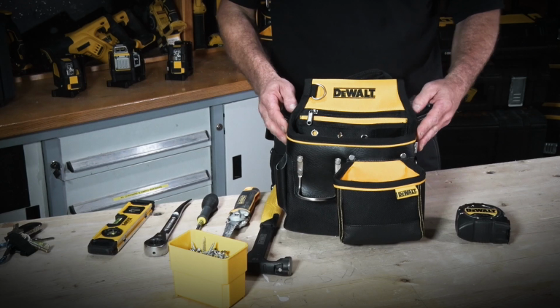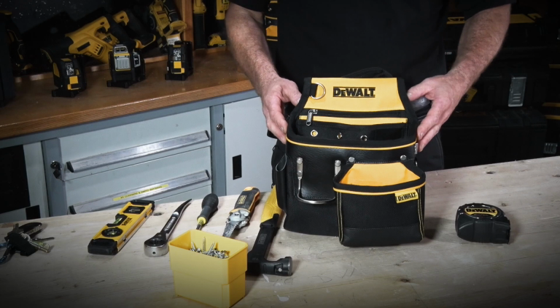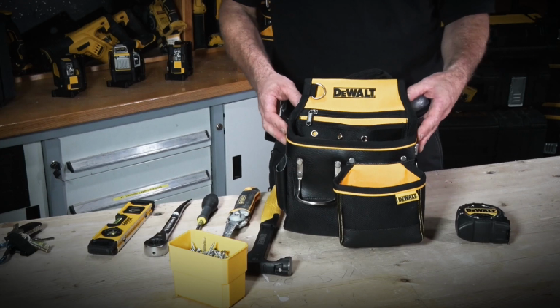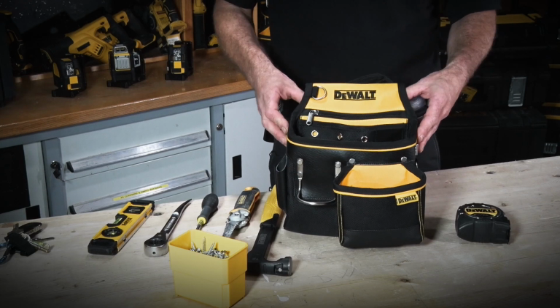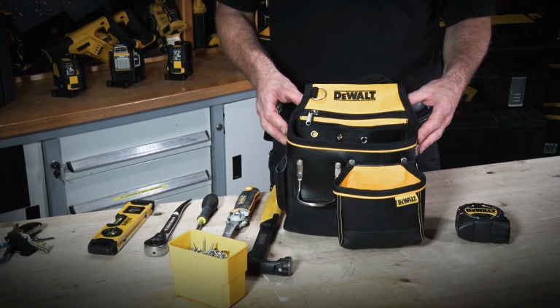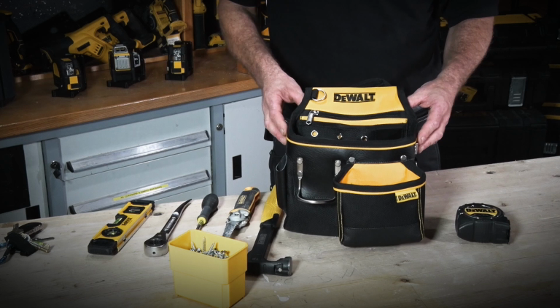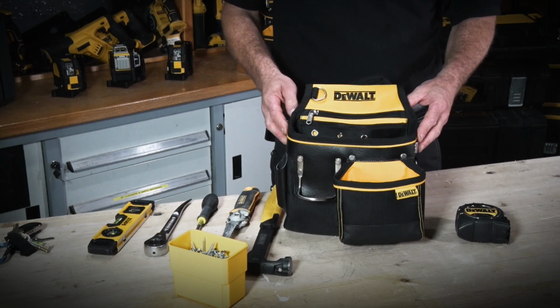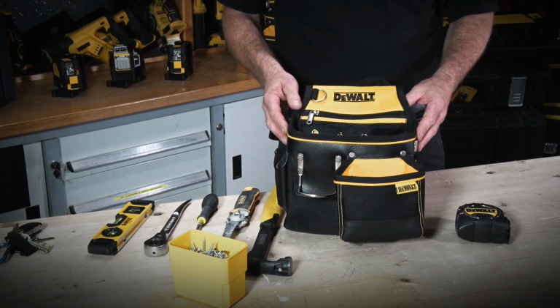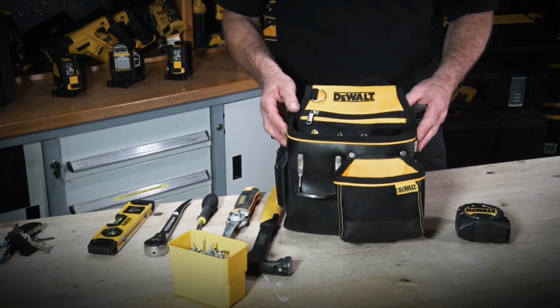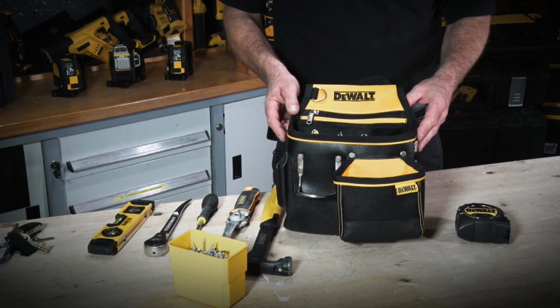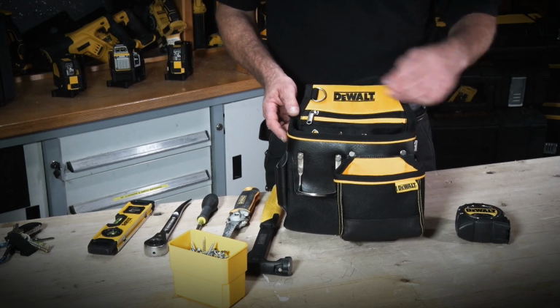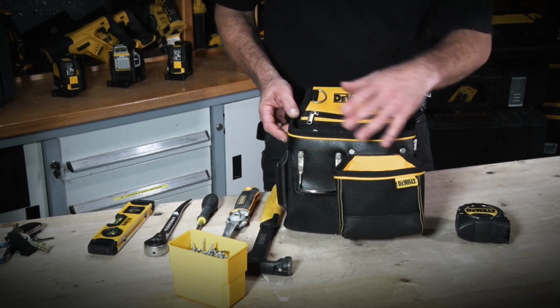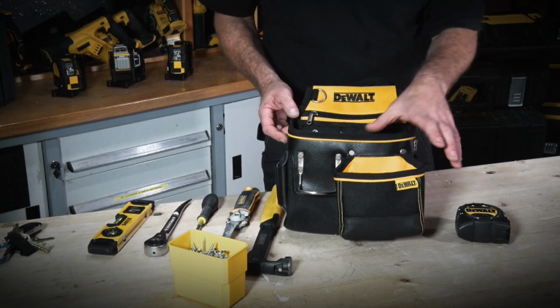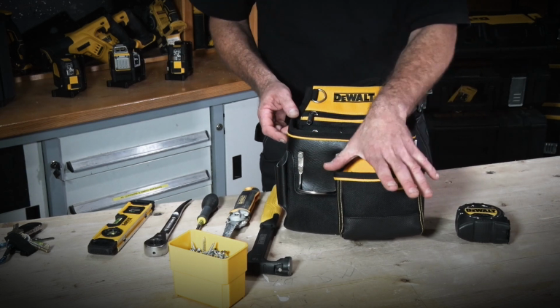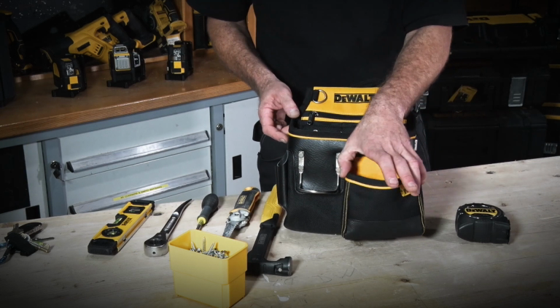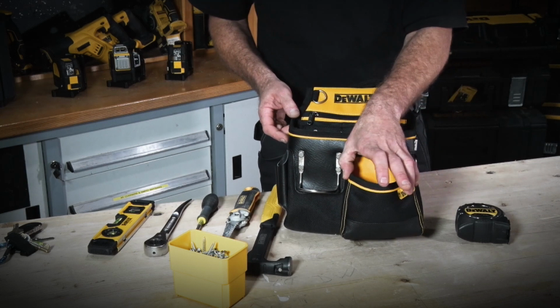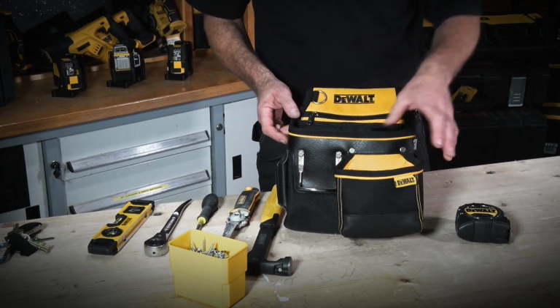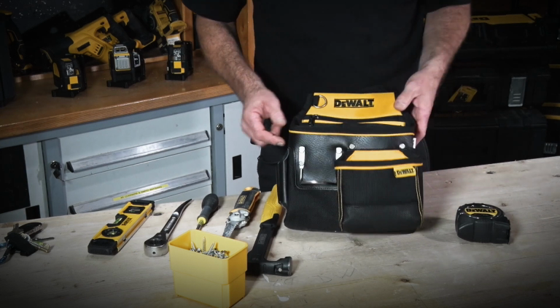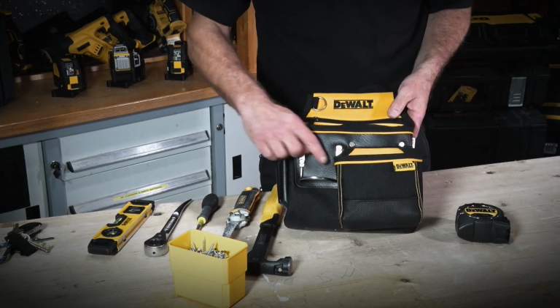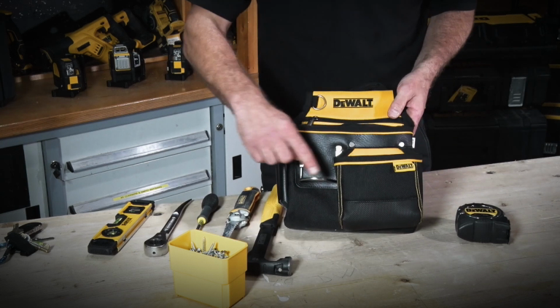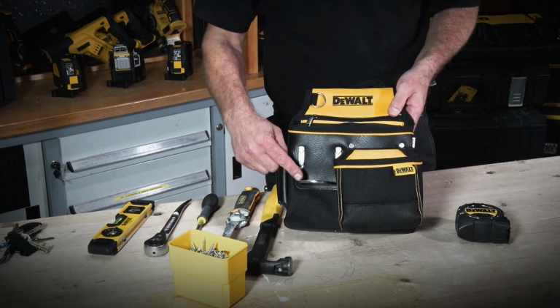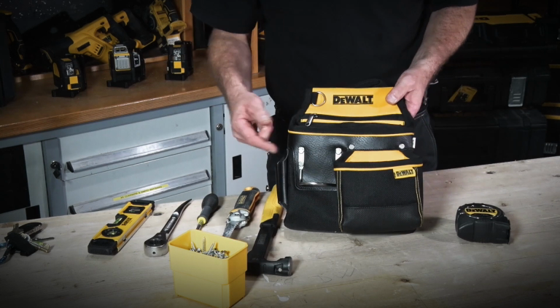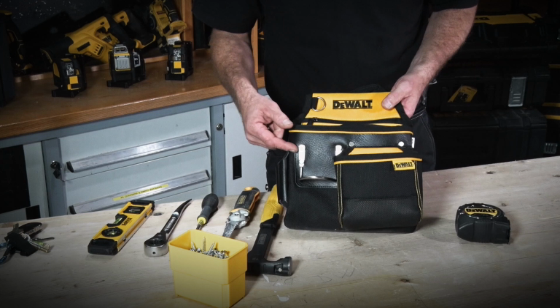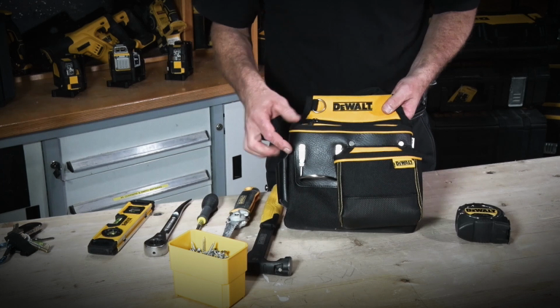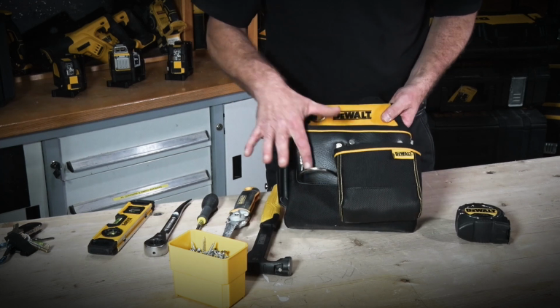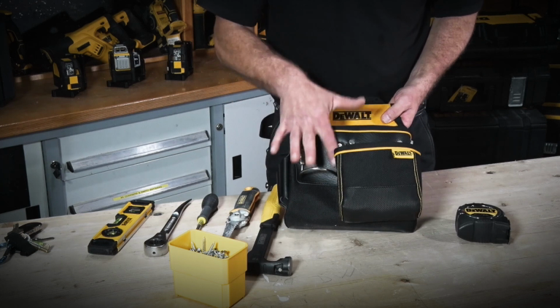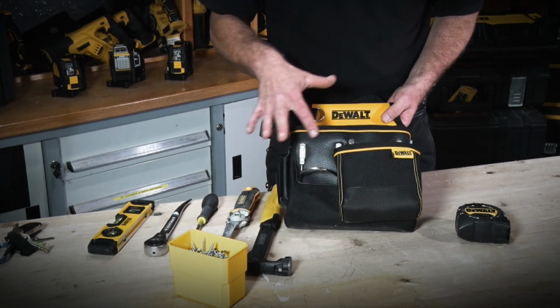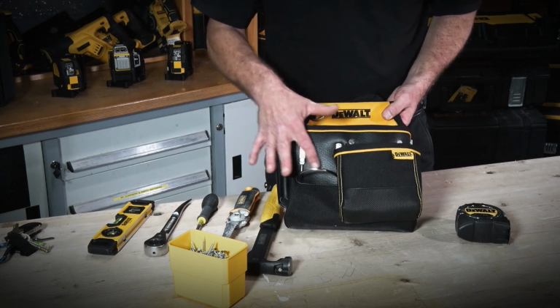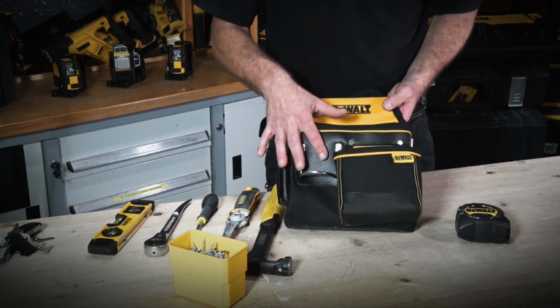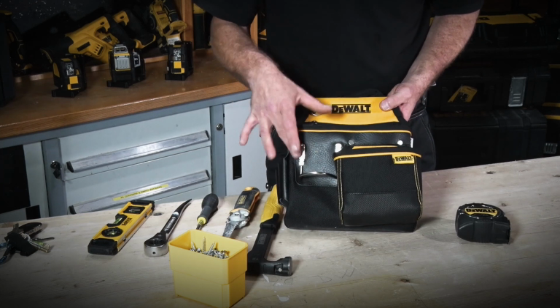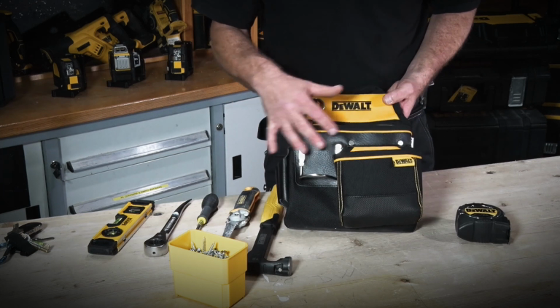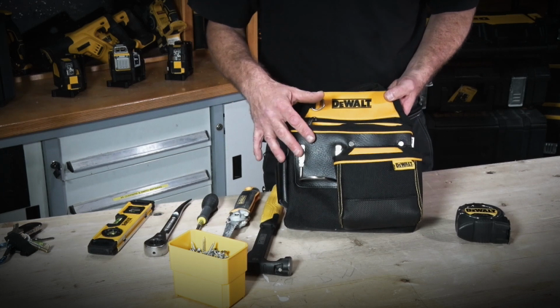This is the hammer and nail pouch from the DeWalt Soft Storage range. Similar to the others, except it only has a single pocket on the front and the hammer loop is also on the front, with more leather around it and double reinforced.